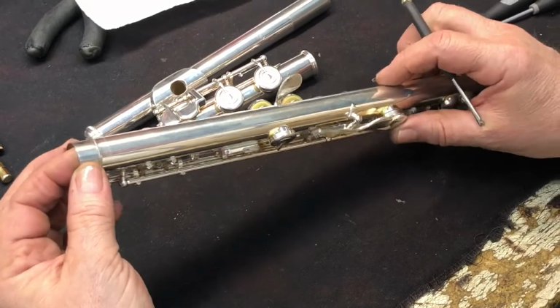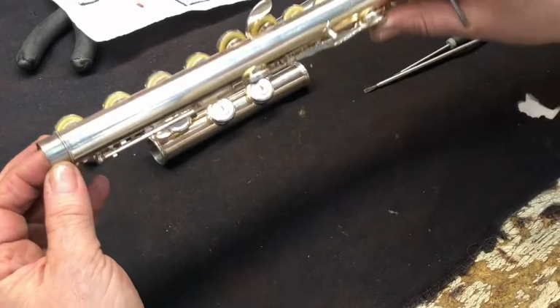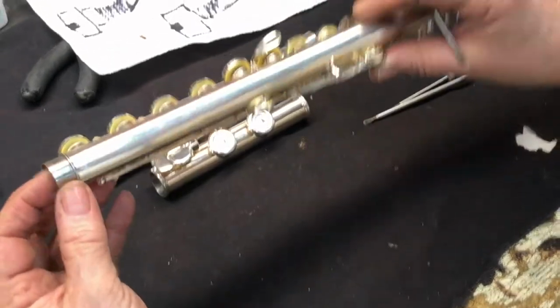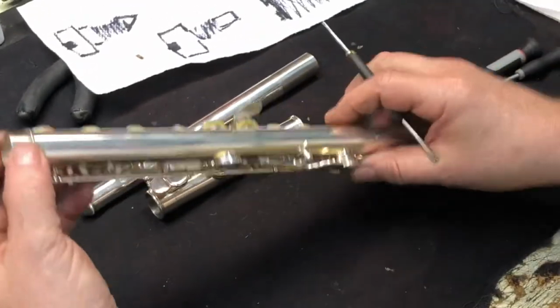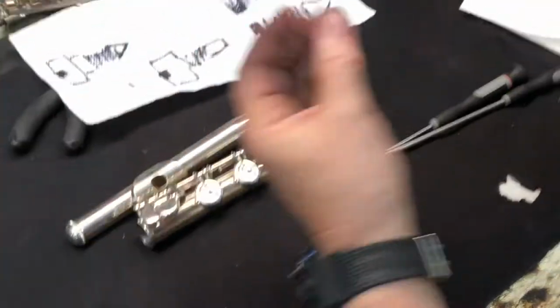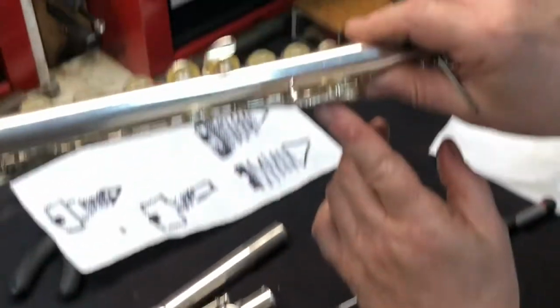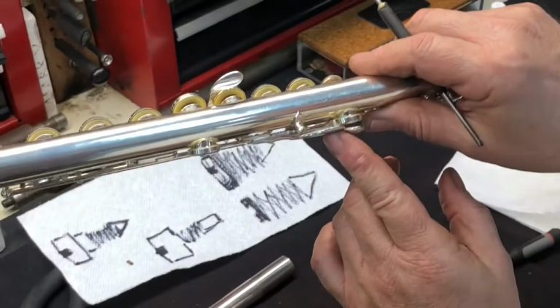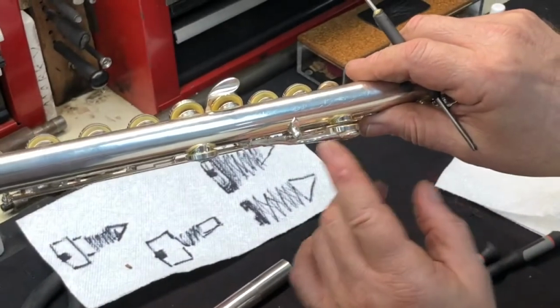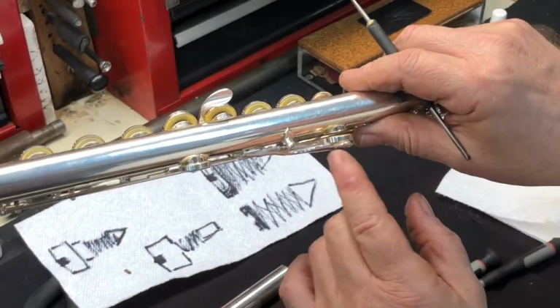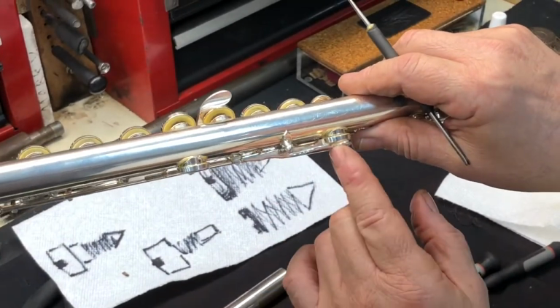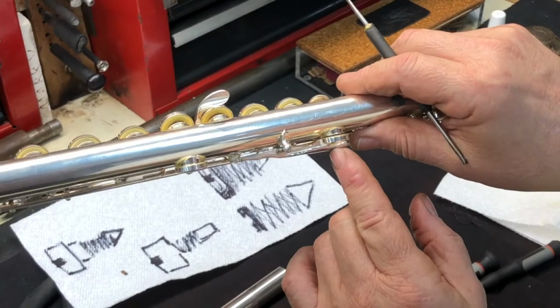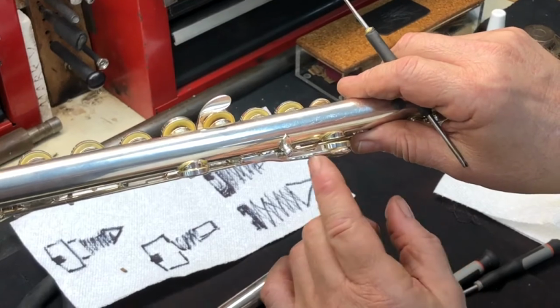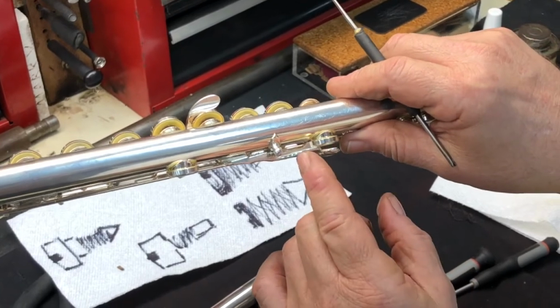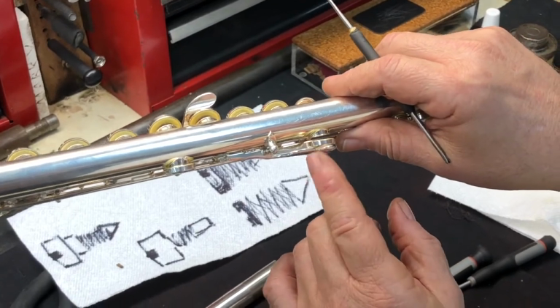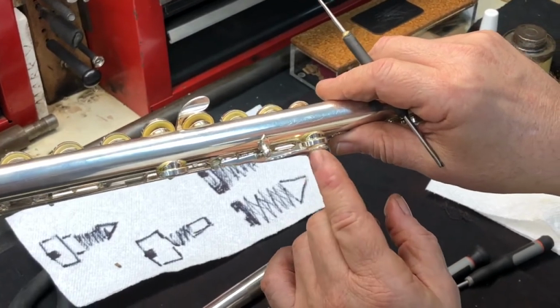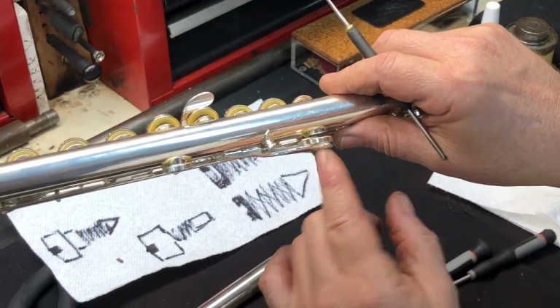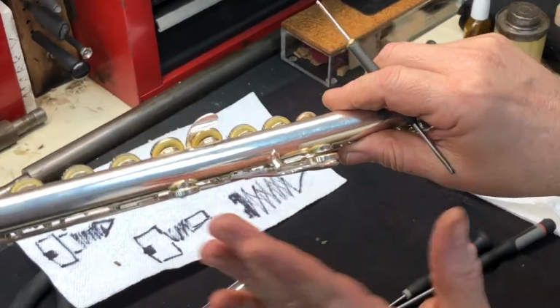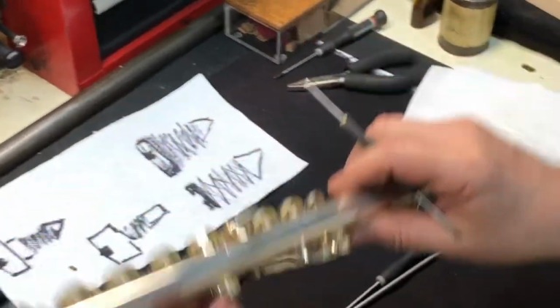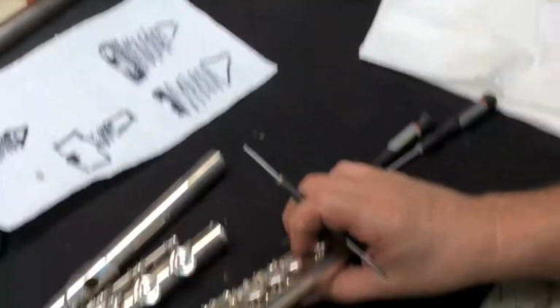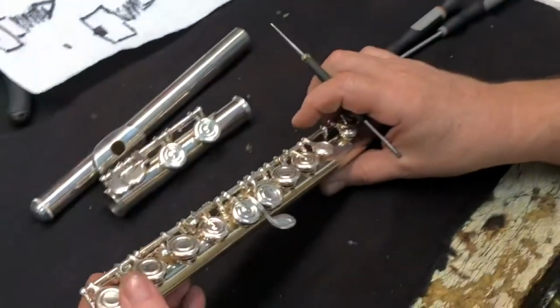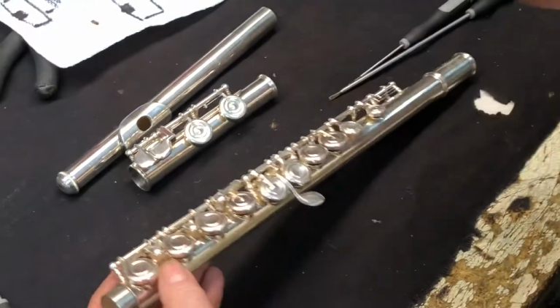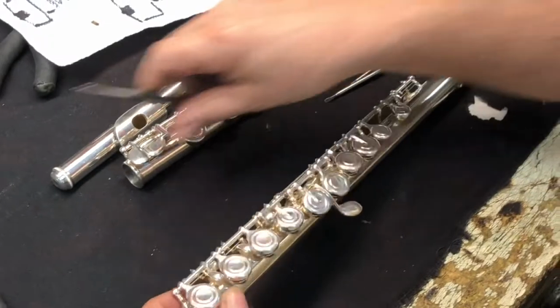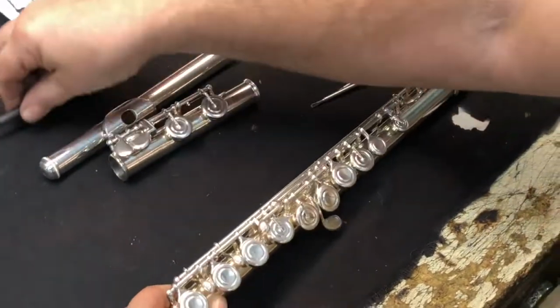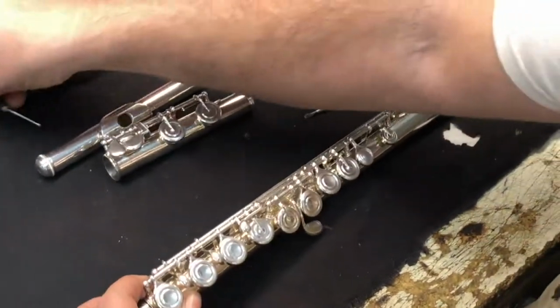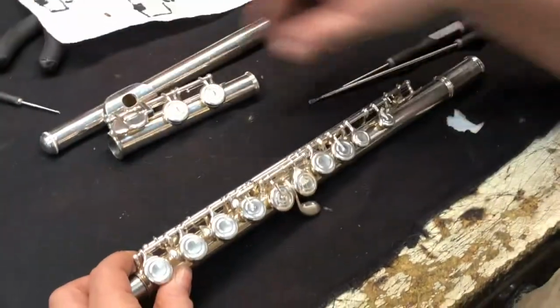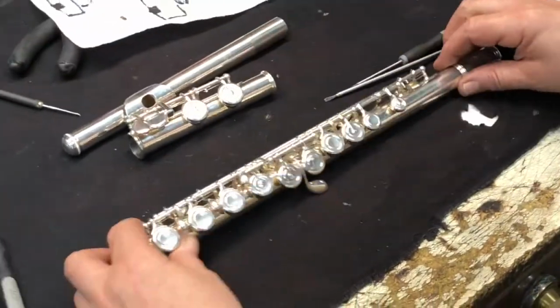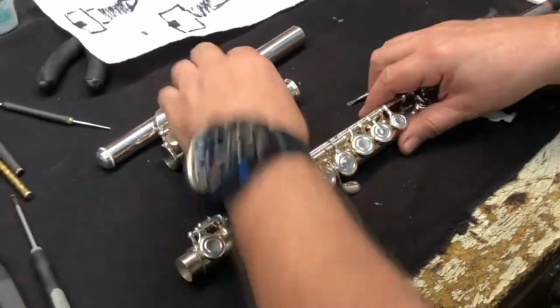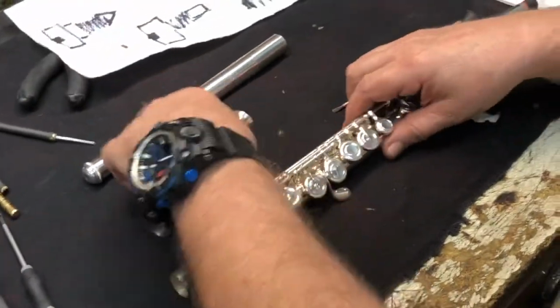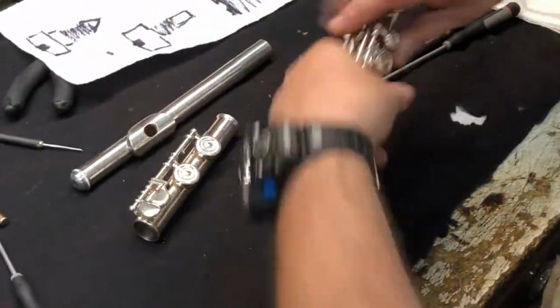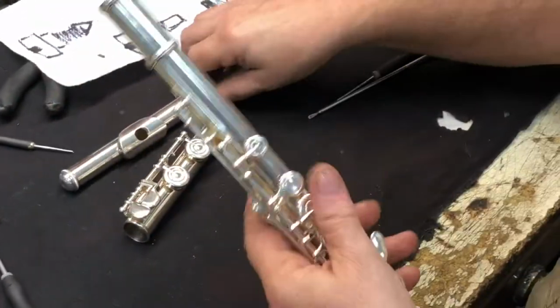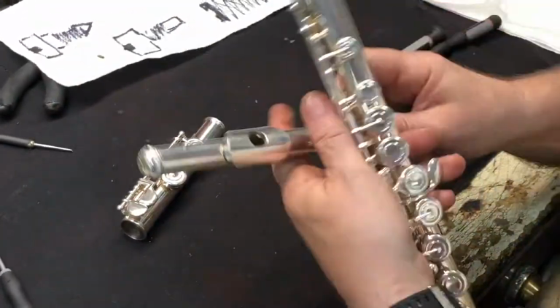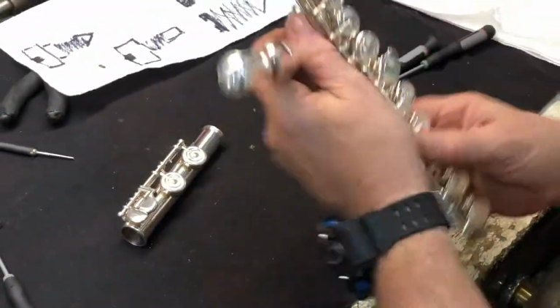There are also flat springs underneath here — a flat spring that returns the key and lever. They're different; you don't use the spring hook for those.